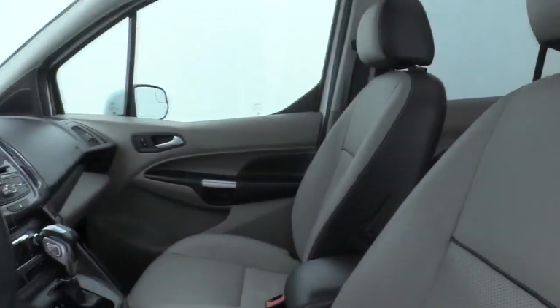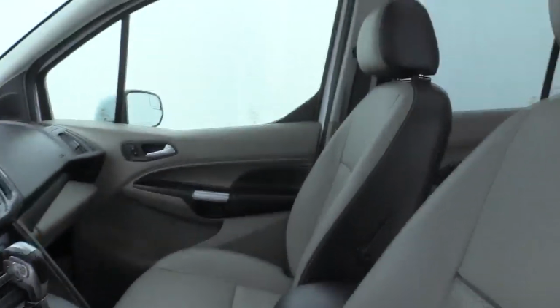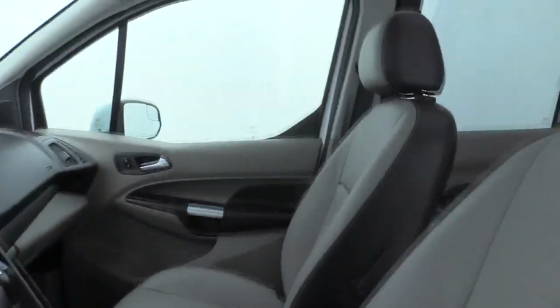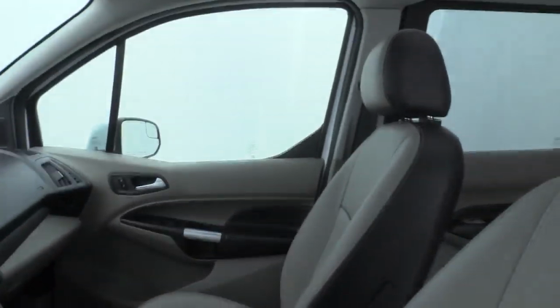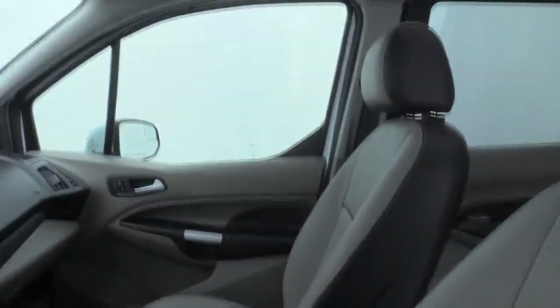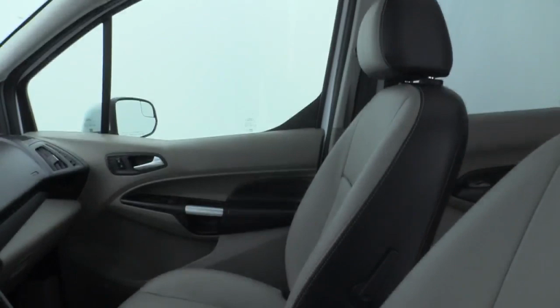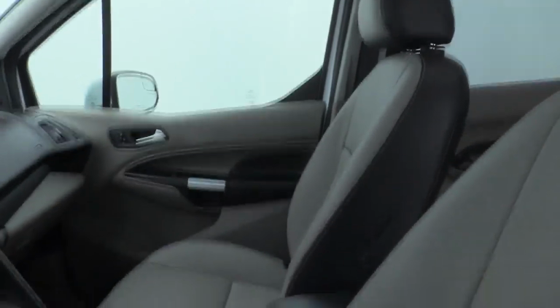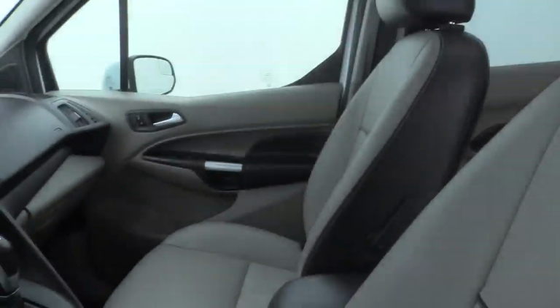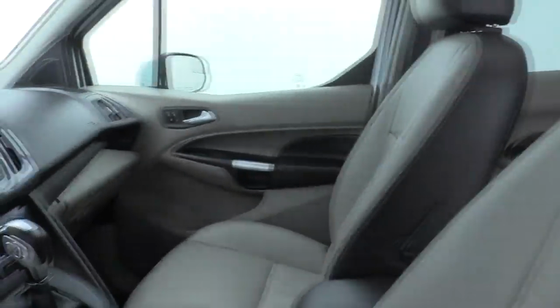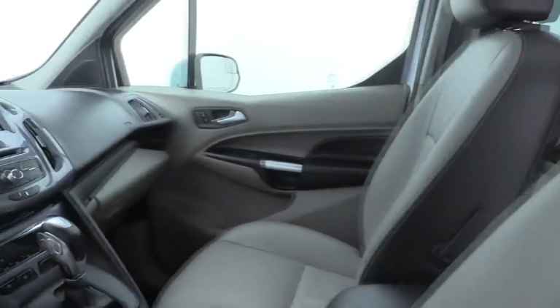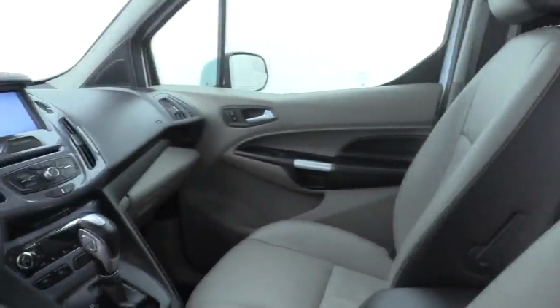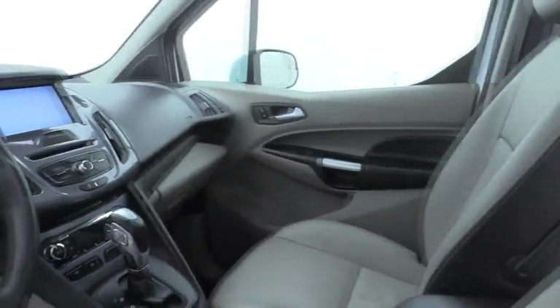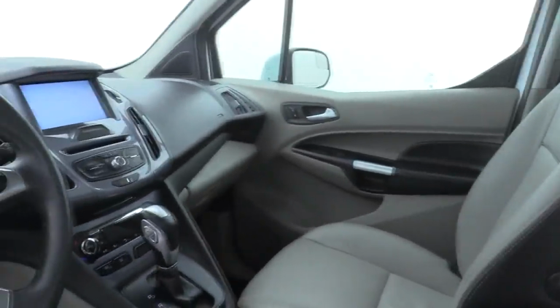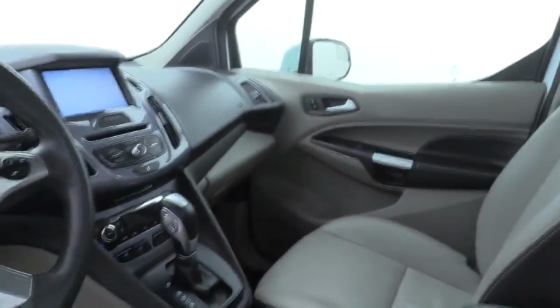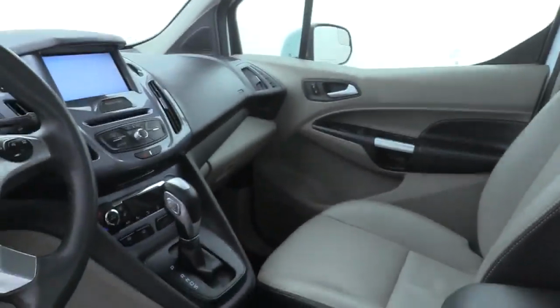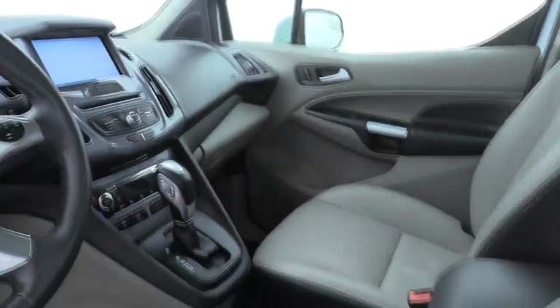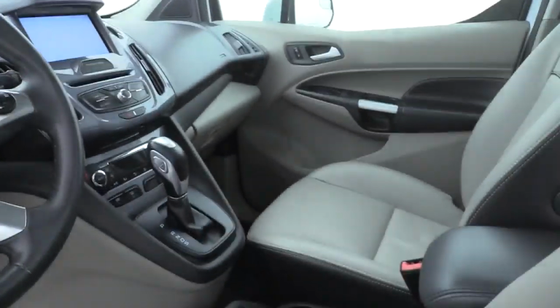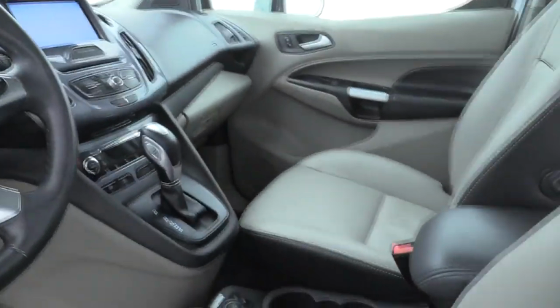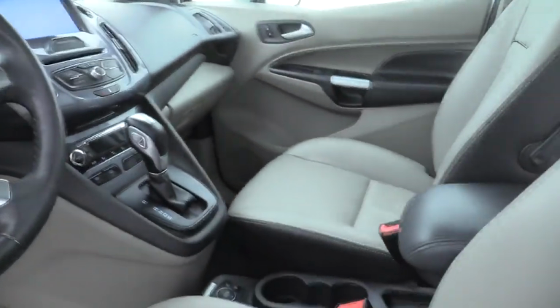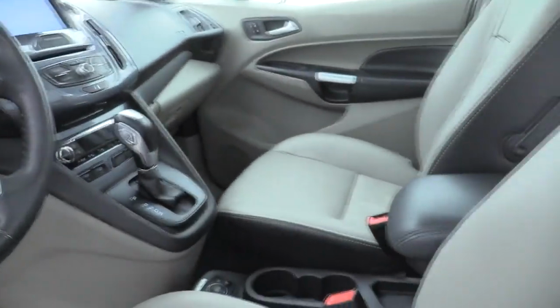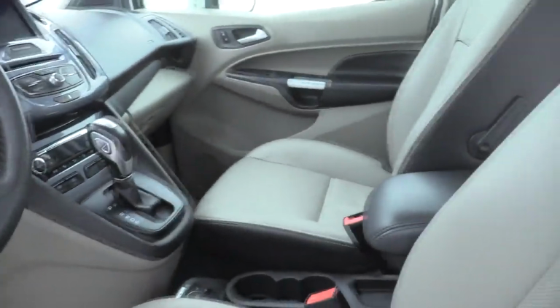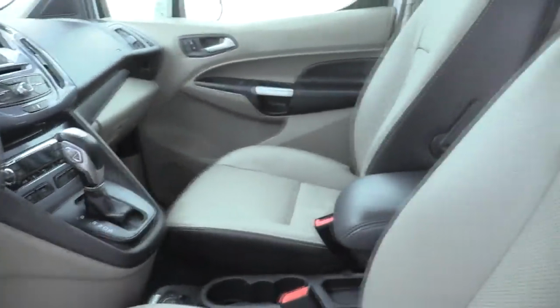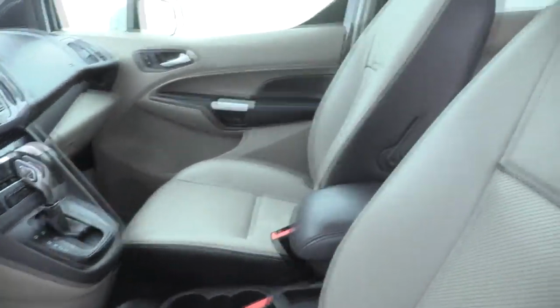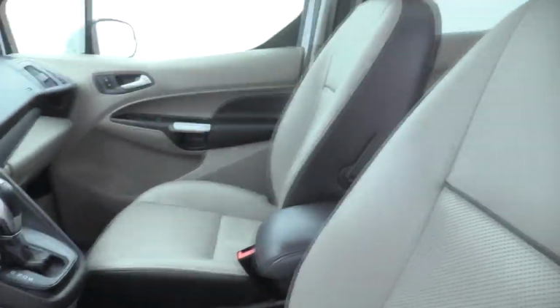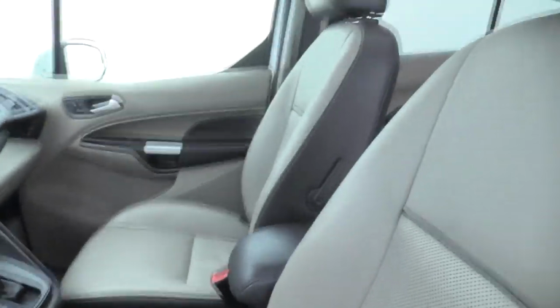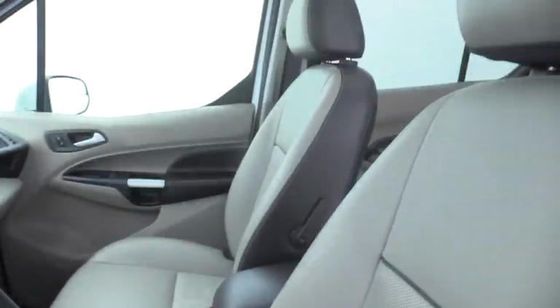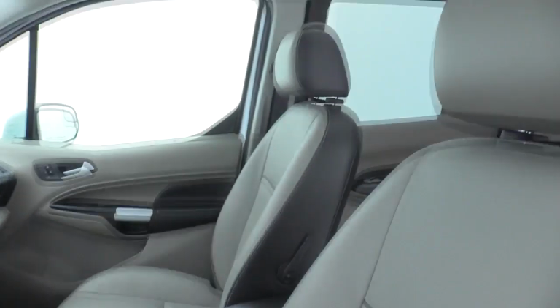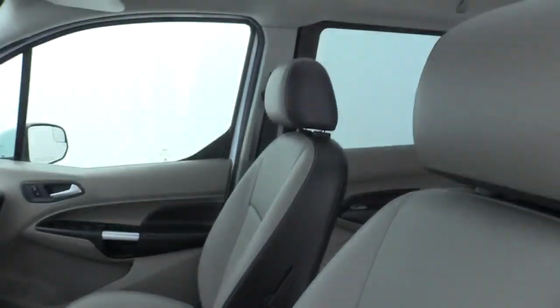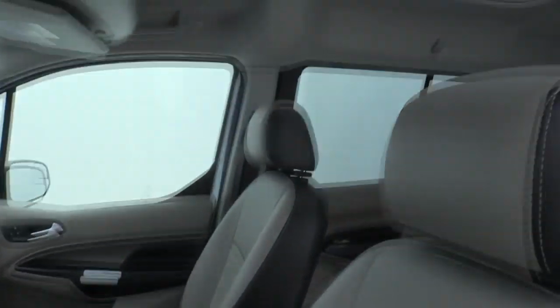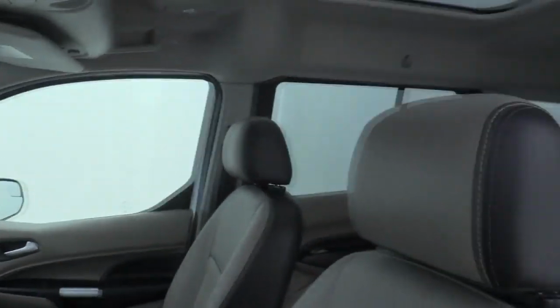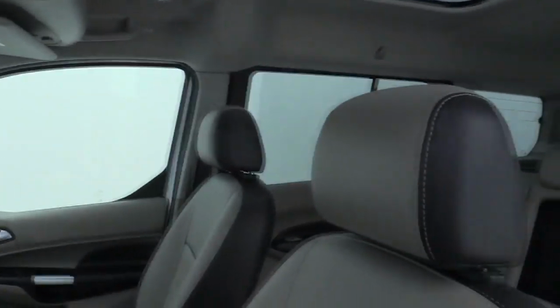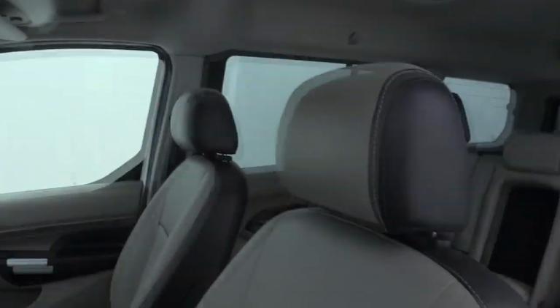CD player, power windows, tachometer, remote keyless entry, brake assist, overhead console. Come take a test drive today.